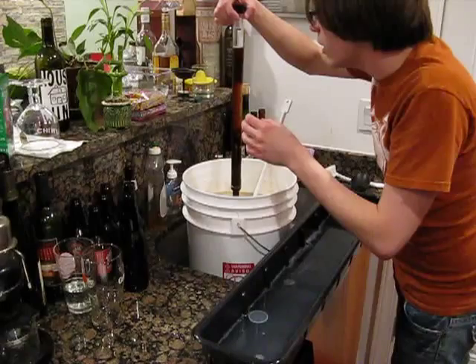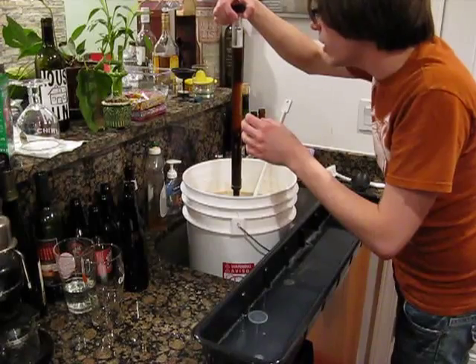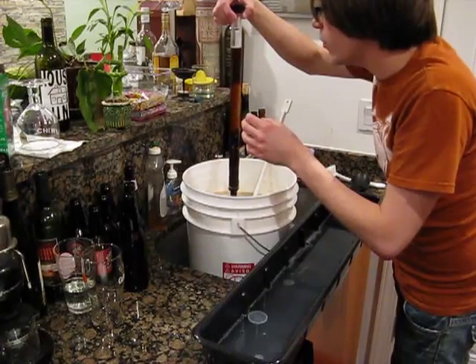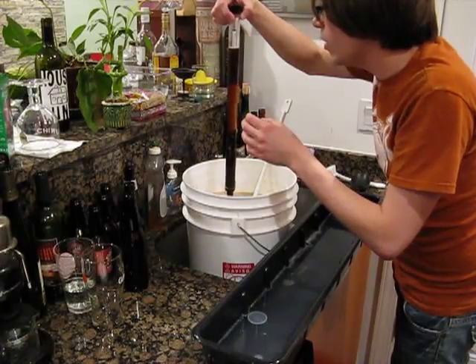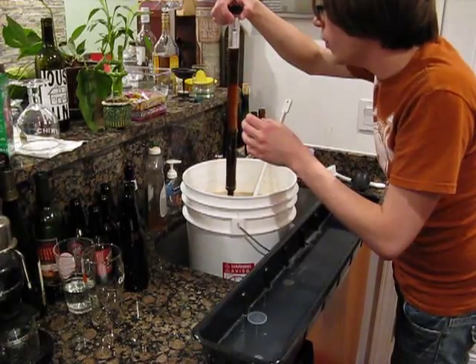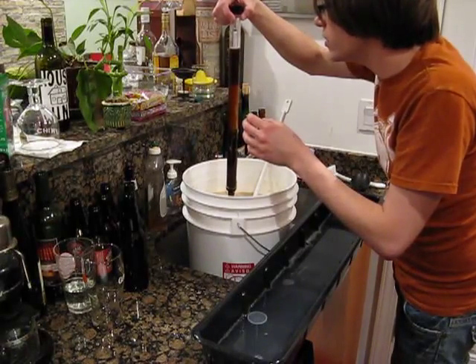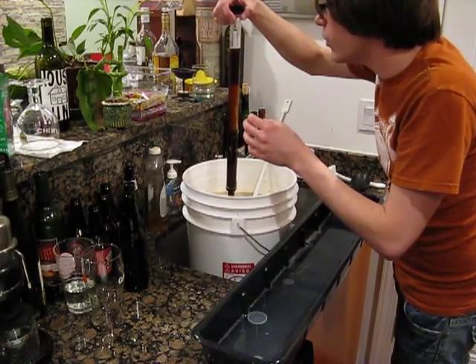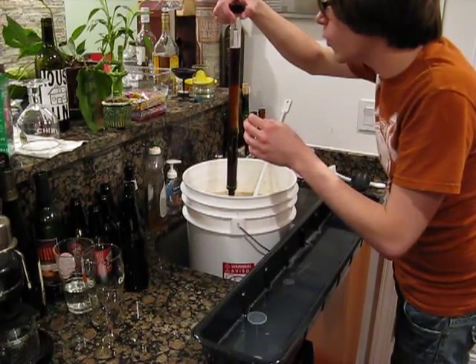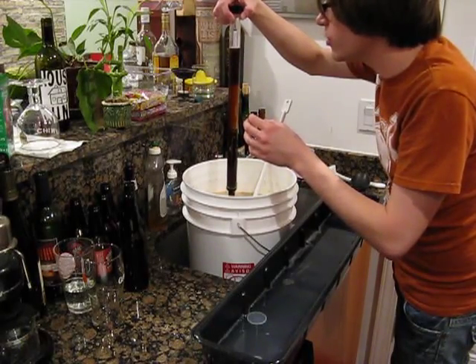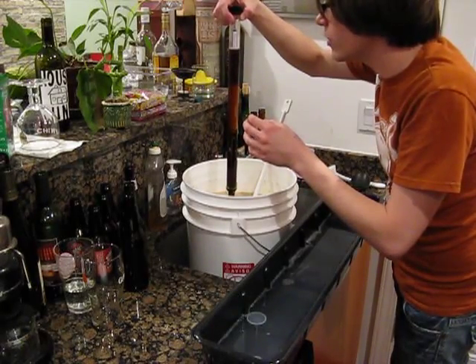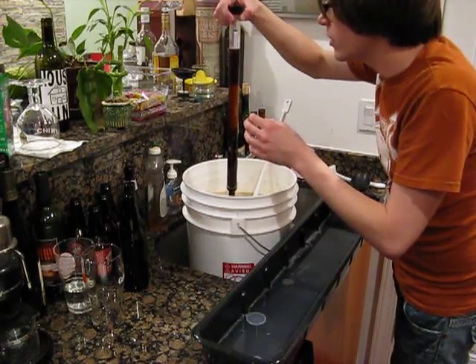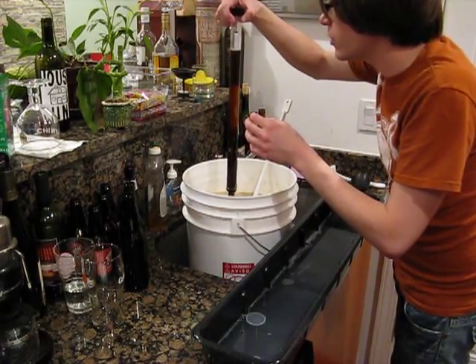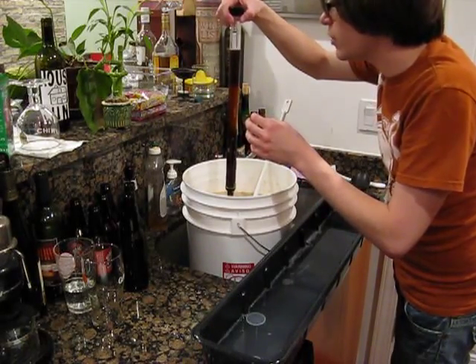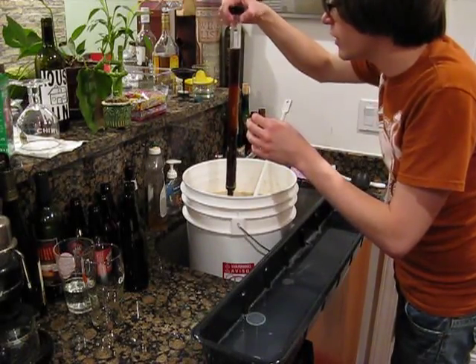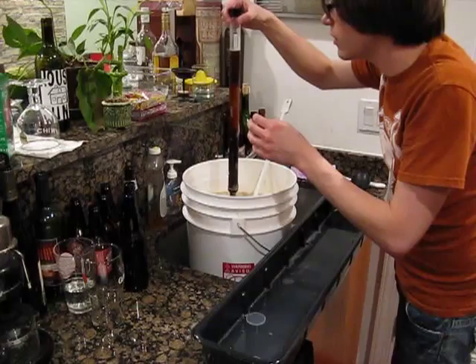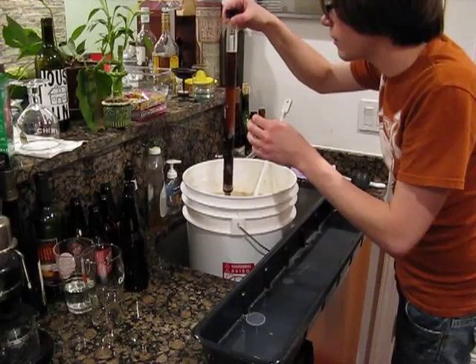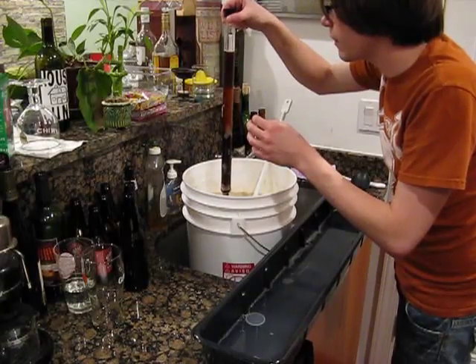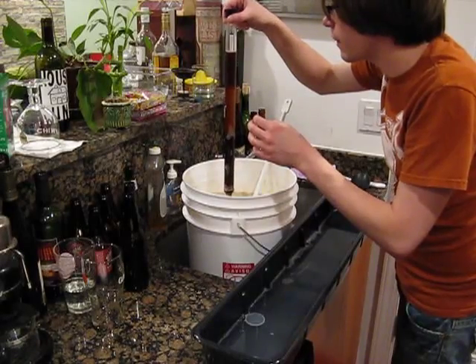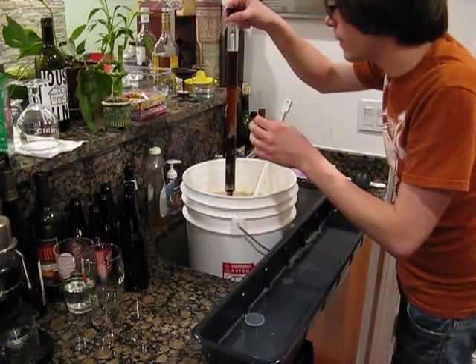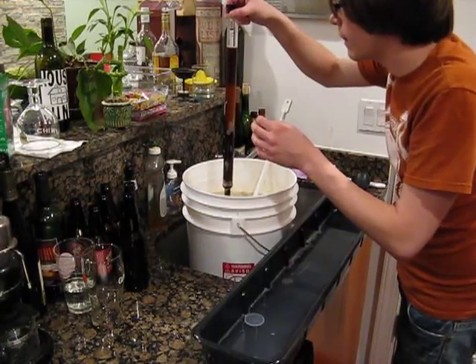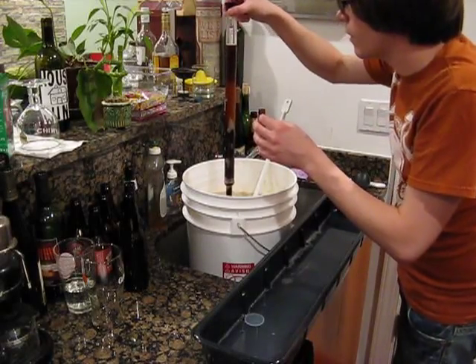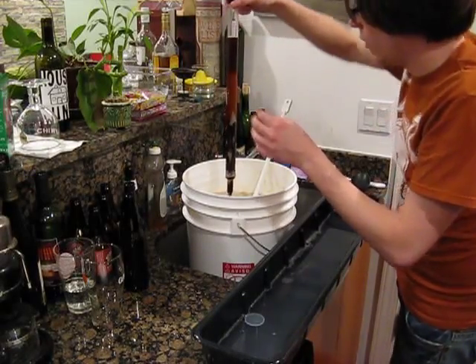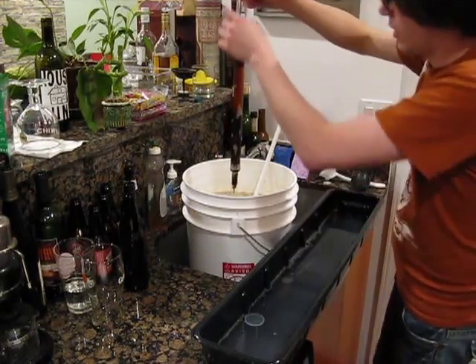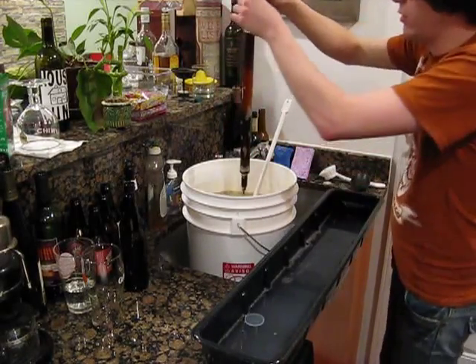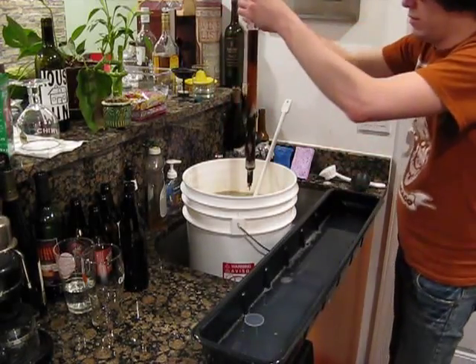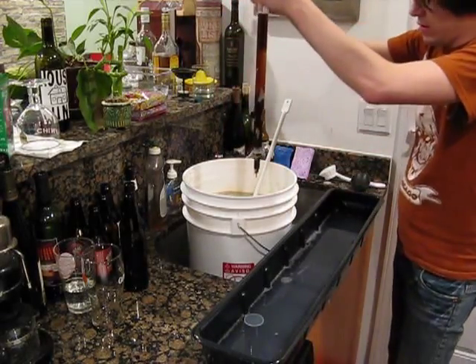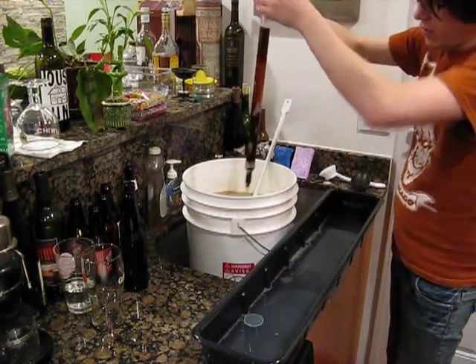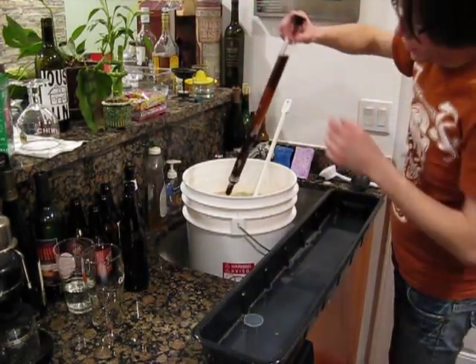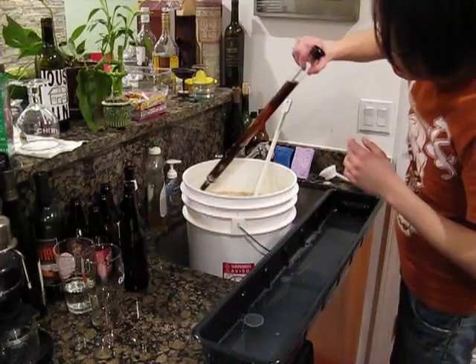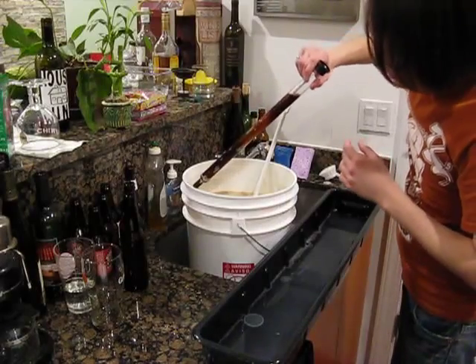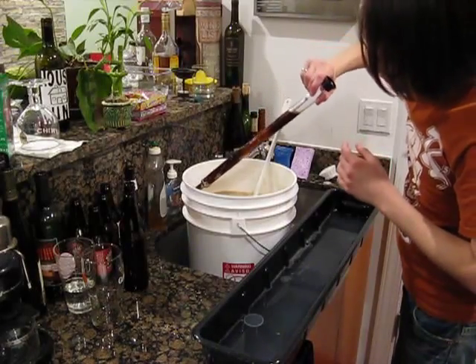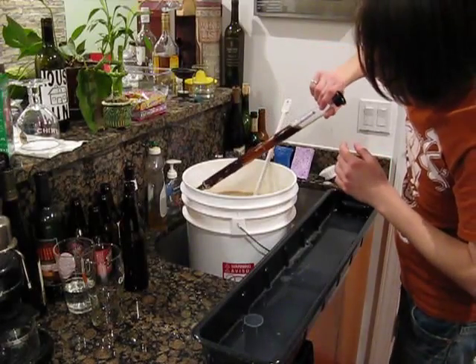And we are at 1.042, which is perfect. We'll just go ahead and put that sample back in there.